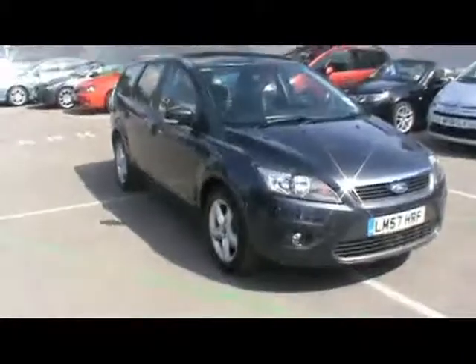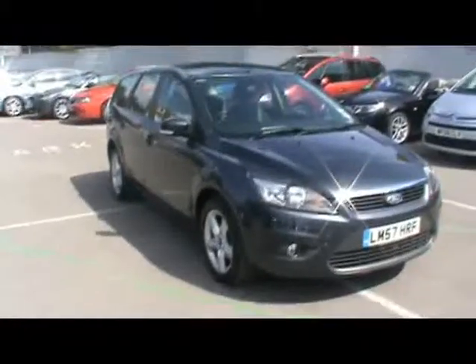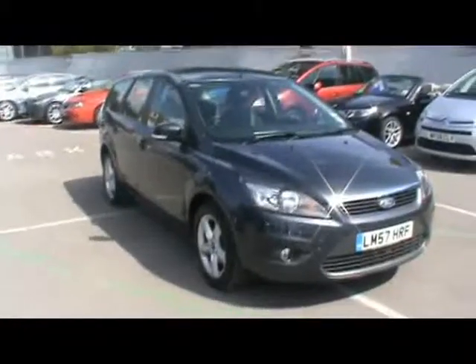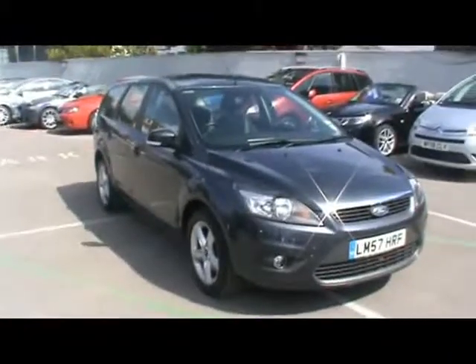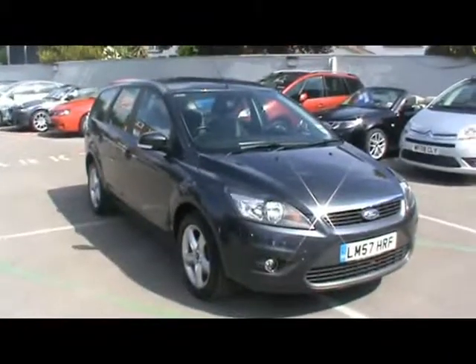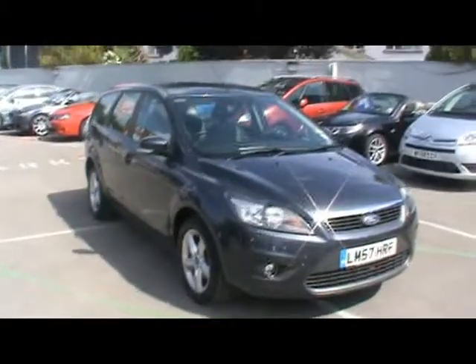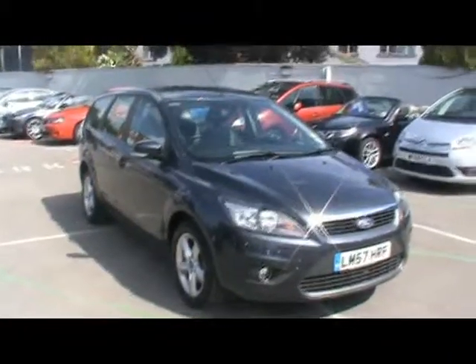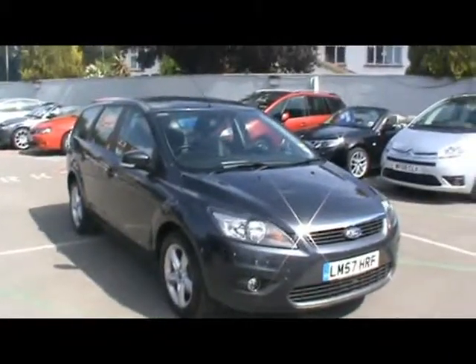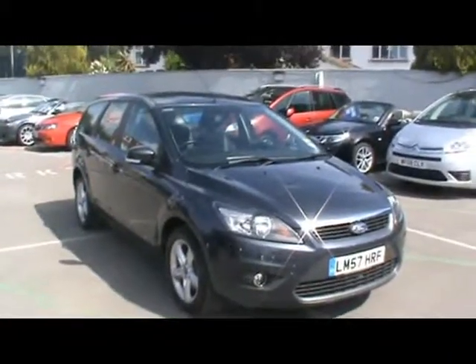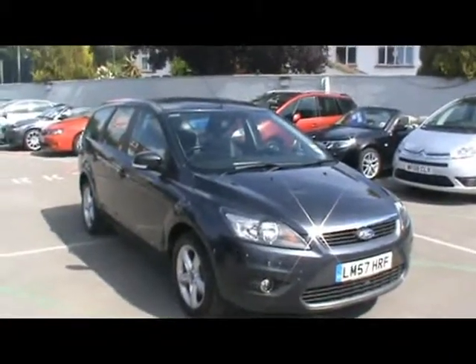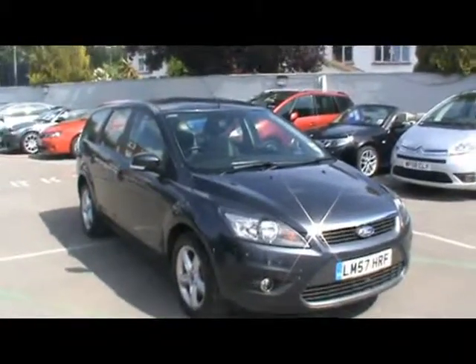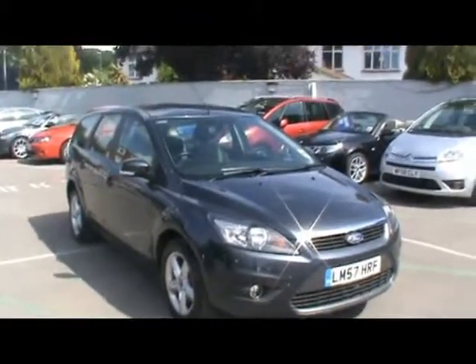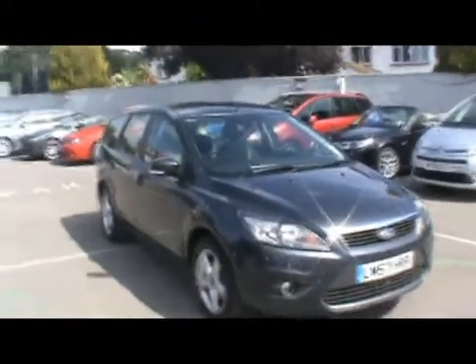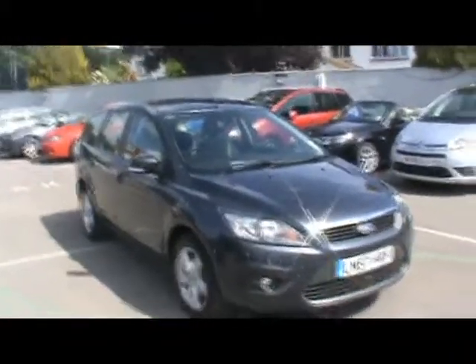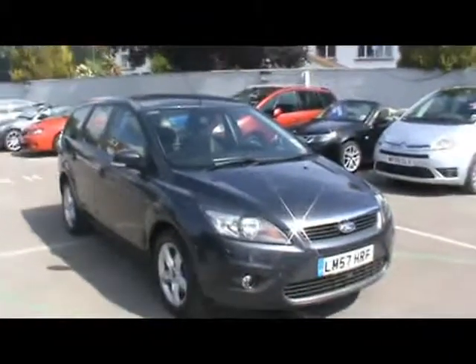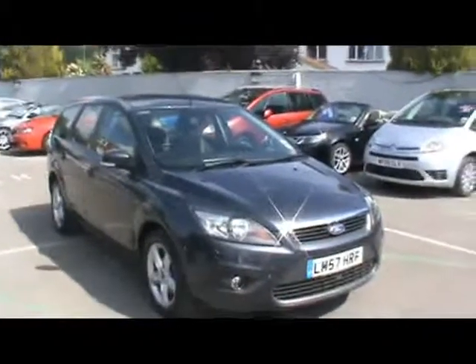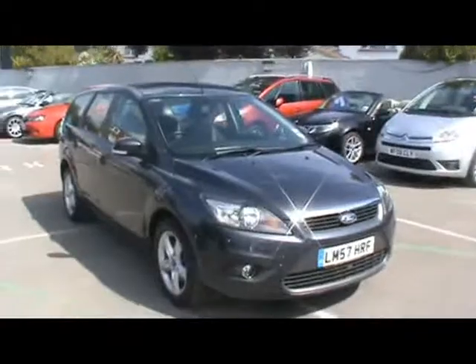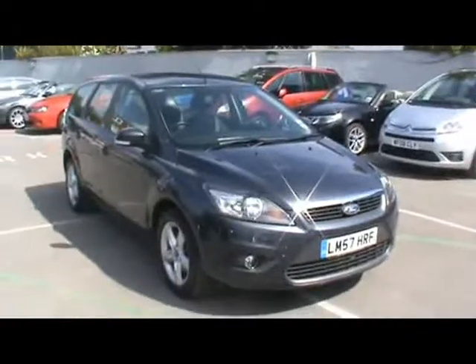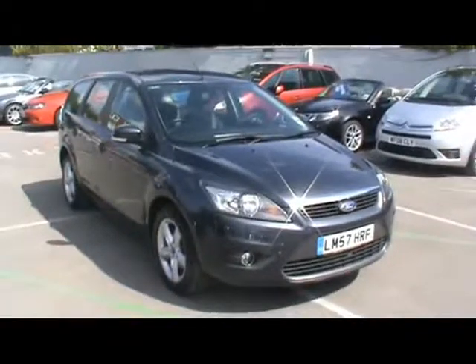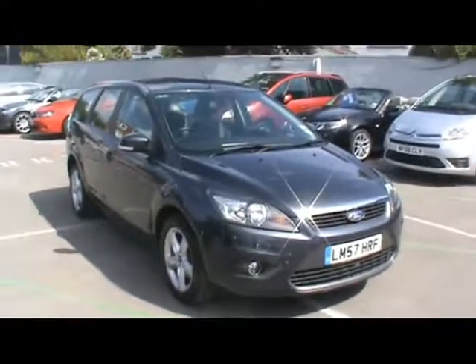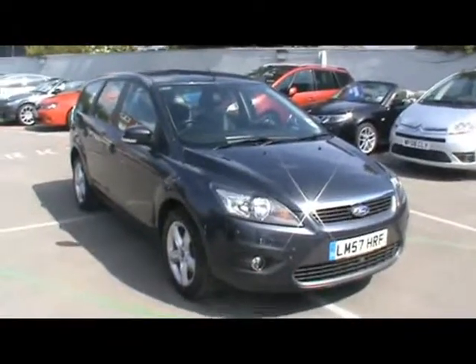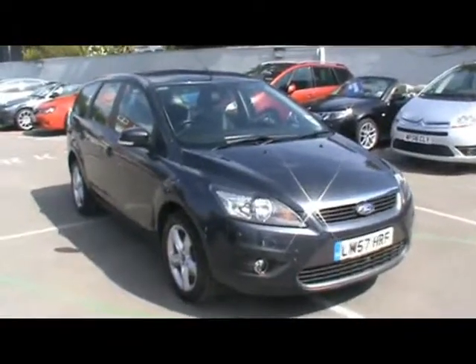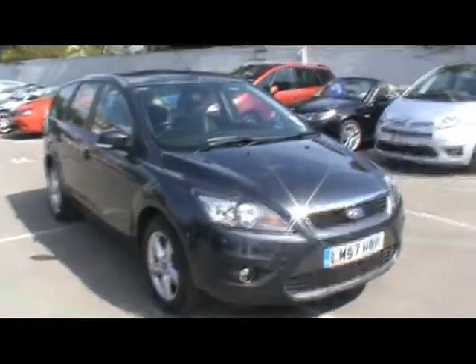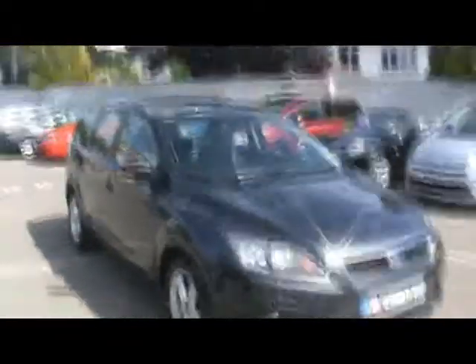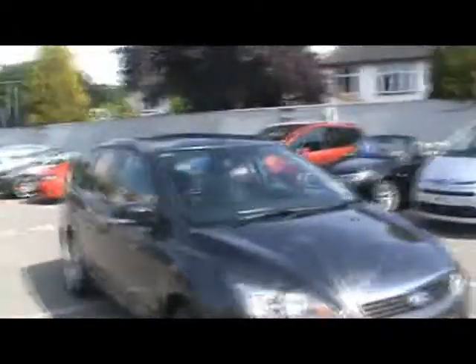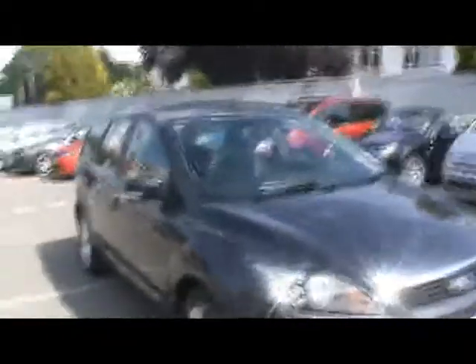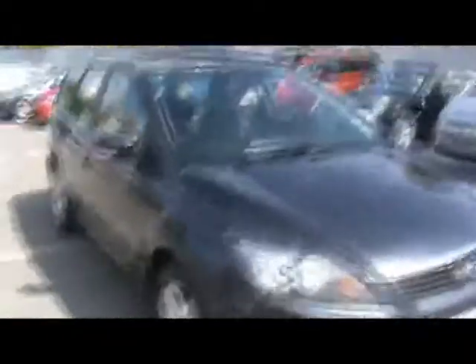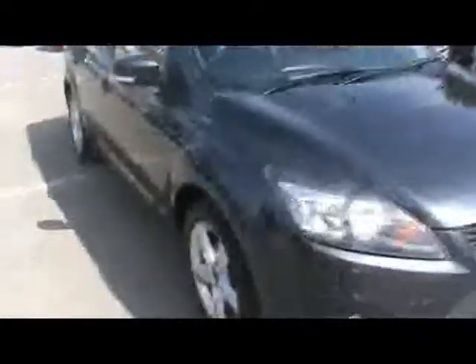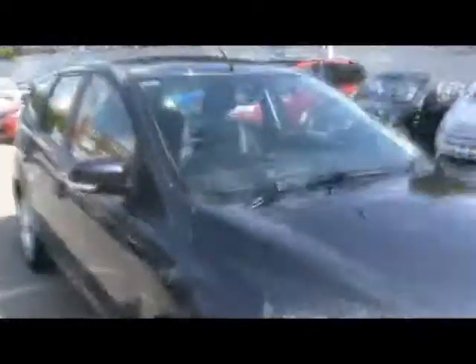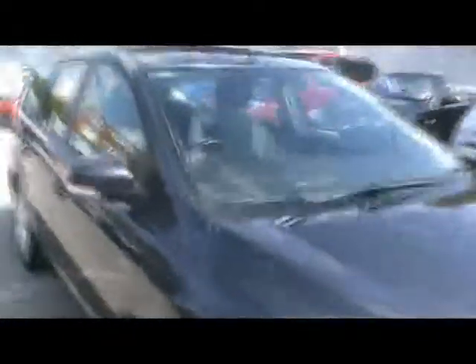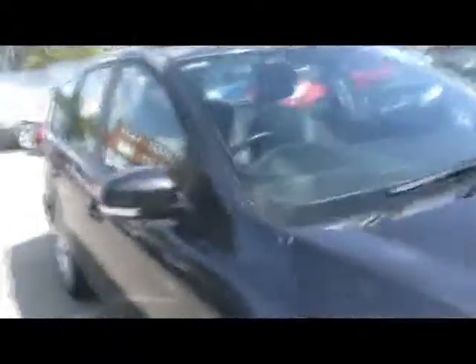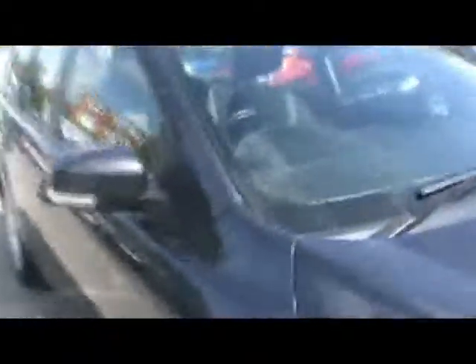Hello and welcome to Imperial Cars. Here today we have a Ford Focus C-Tech Estate on a 57 plate. I just want to show you a few things about the car.